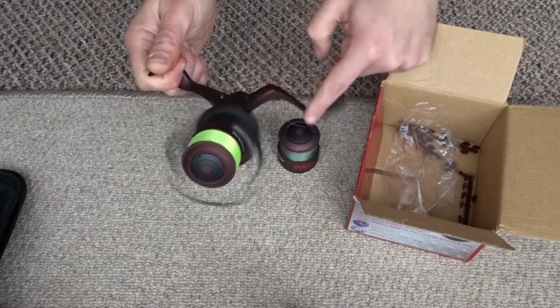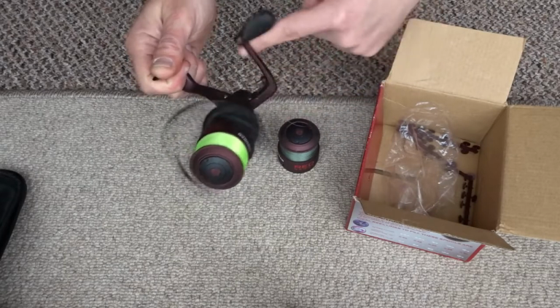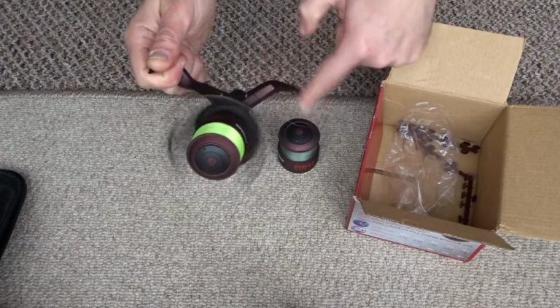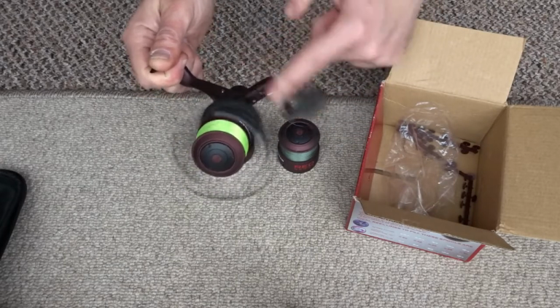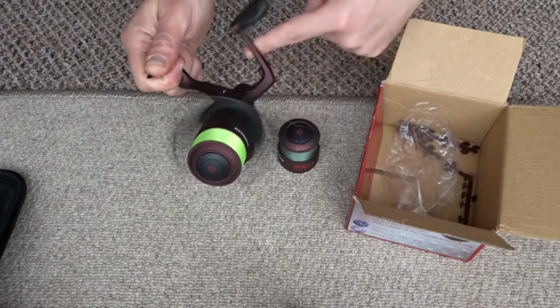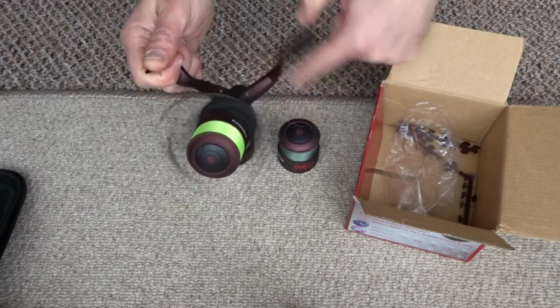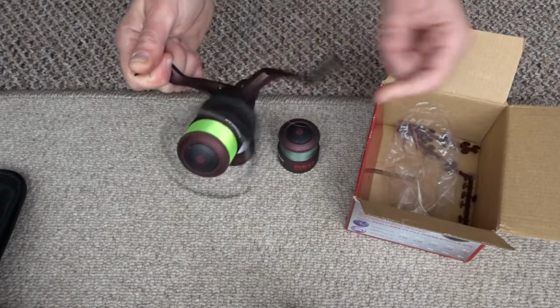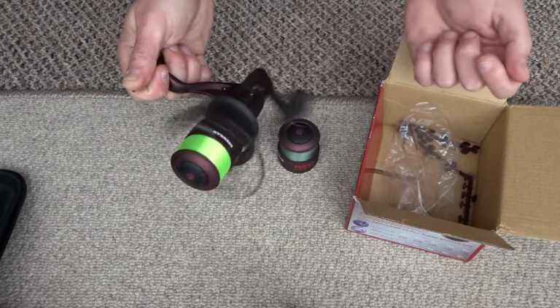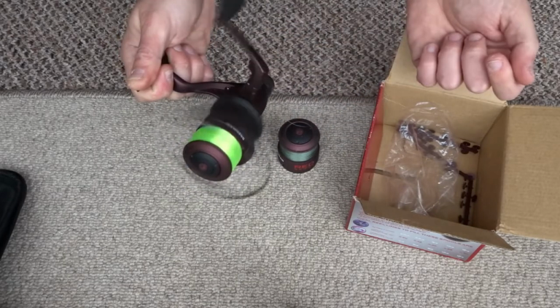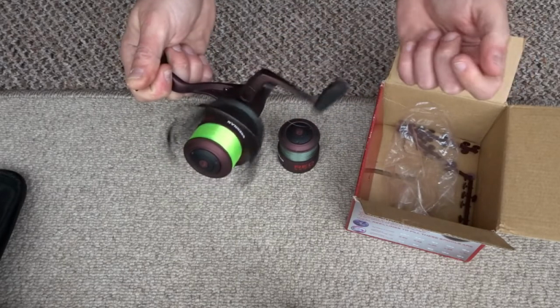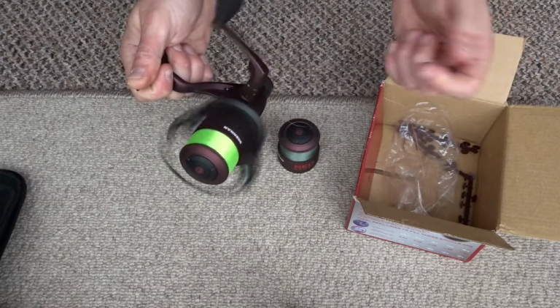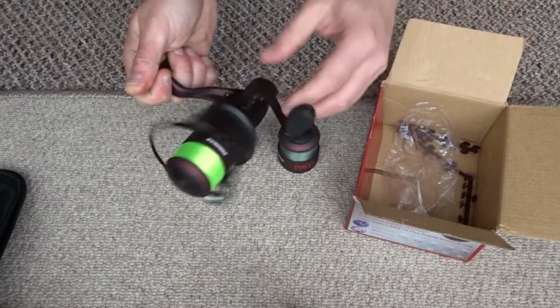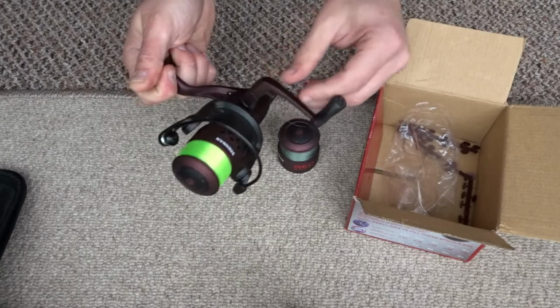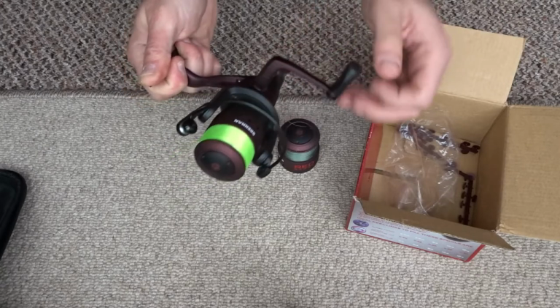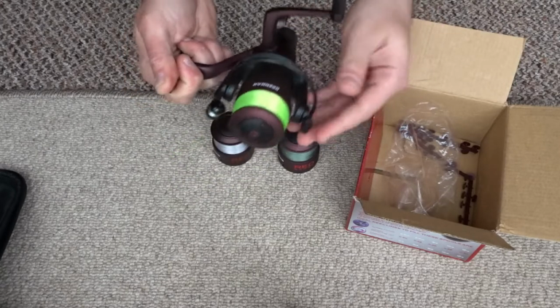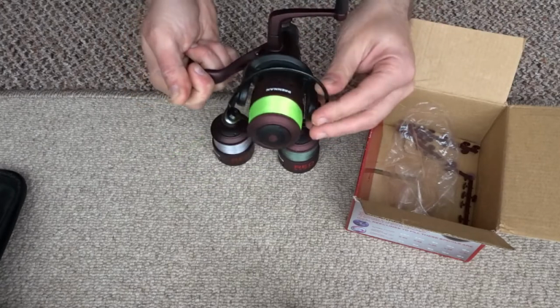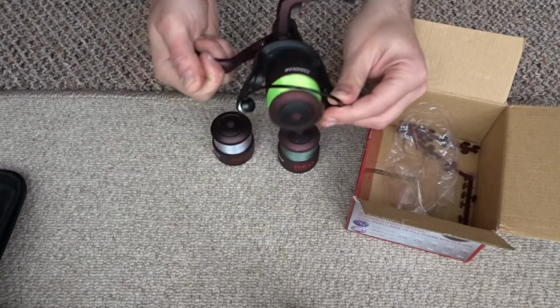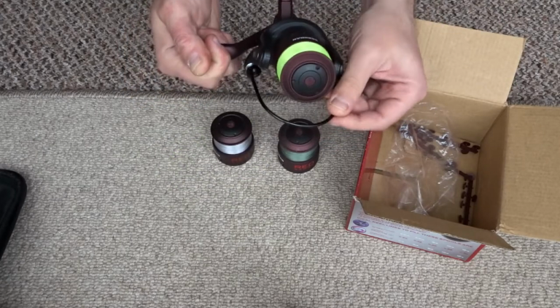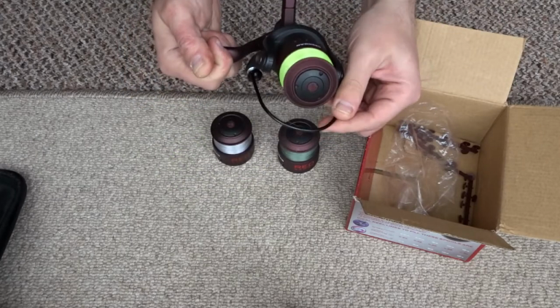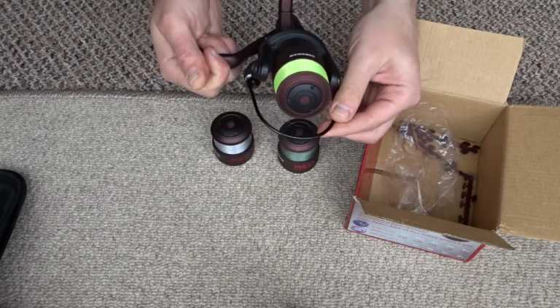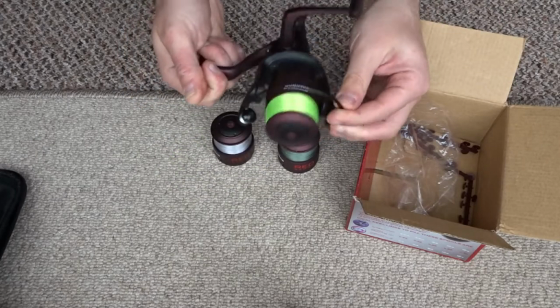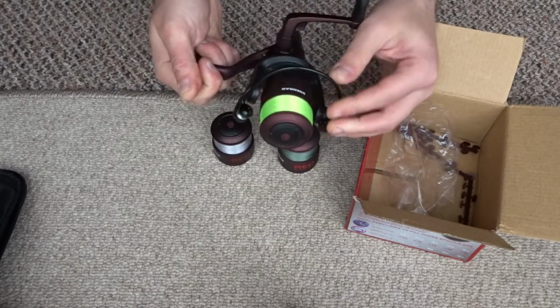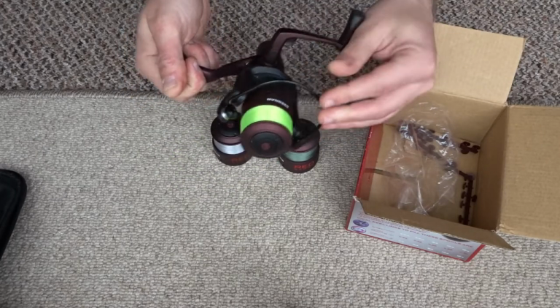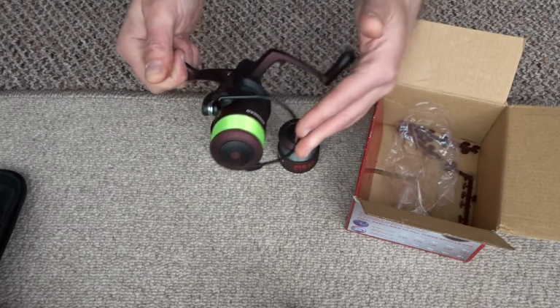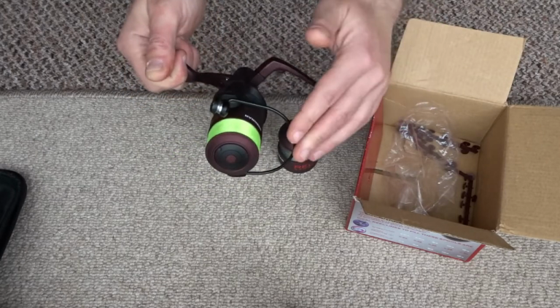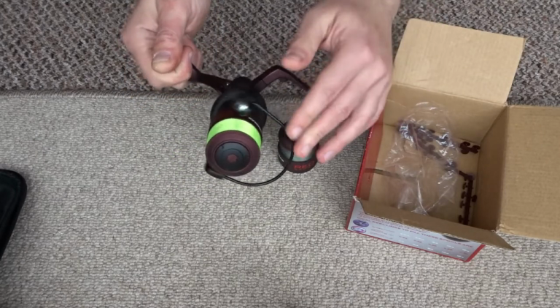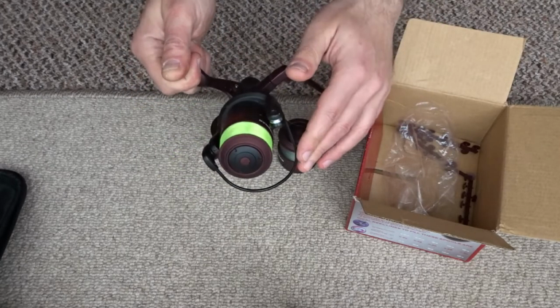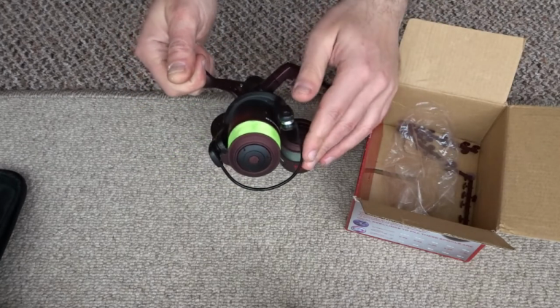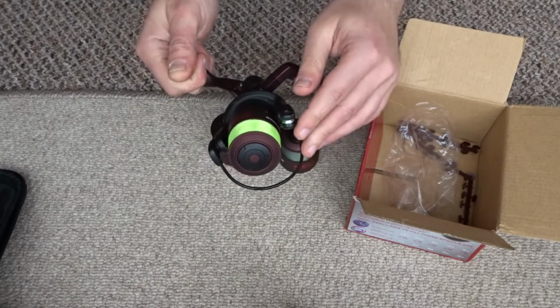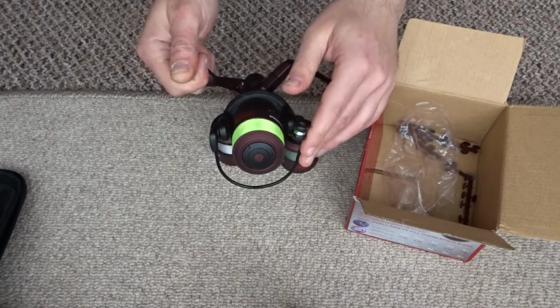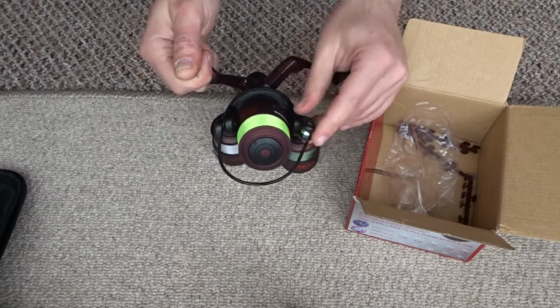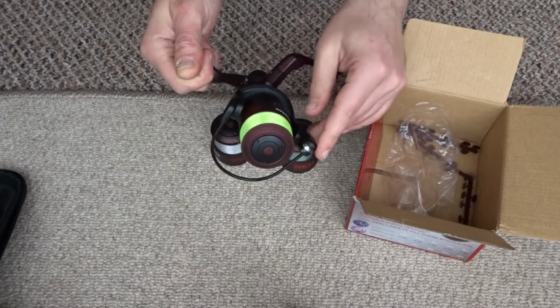It's also quite a smooth reel, and I like the fact that the bail arm is black and it's quite thick metal. That's a nice feature too.